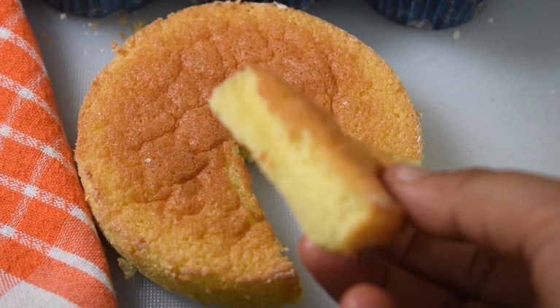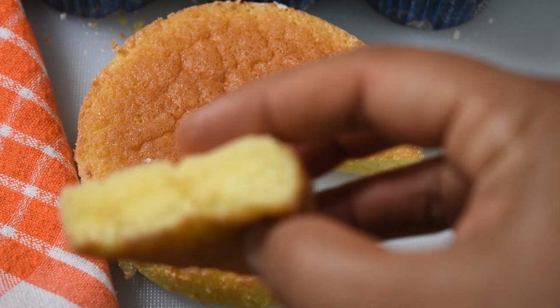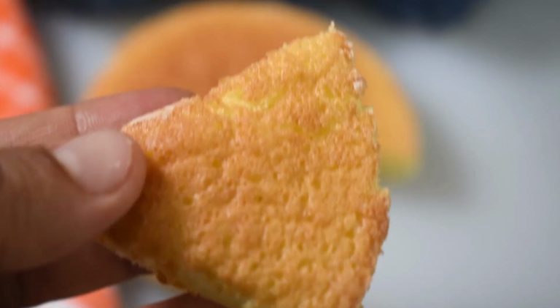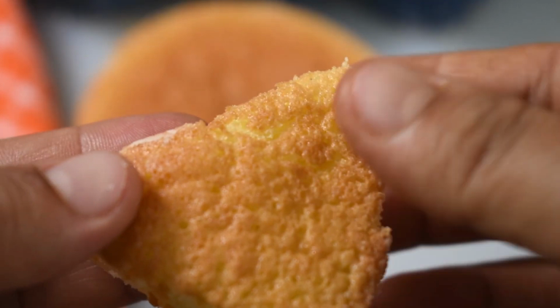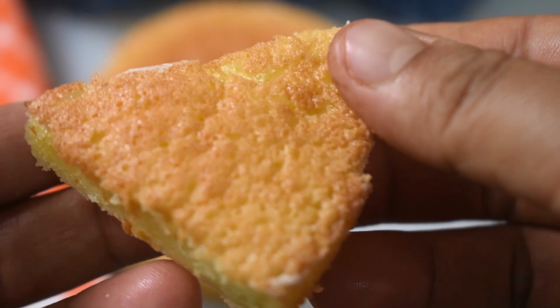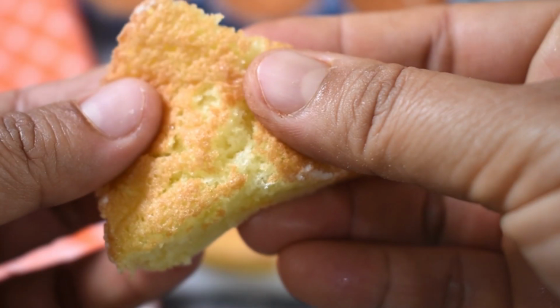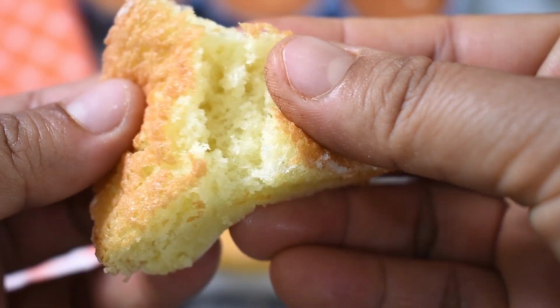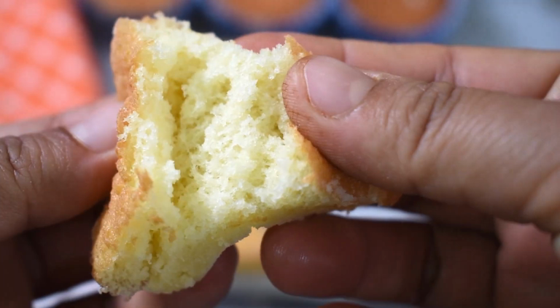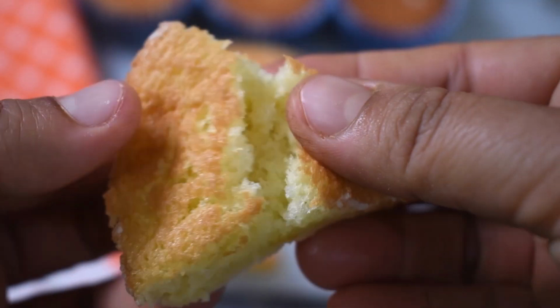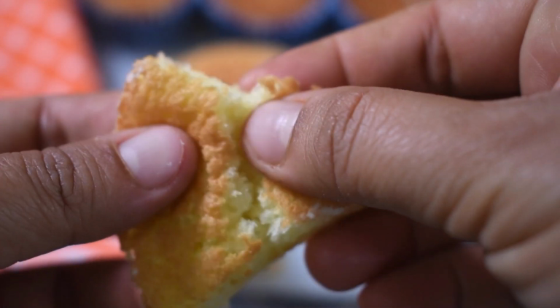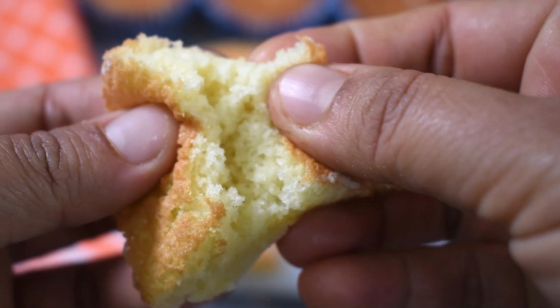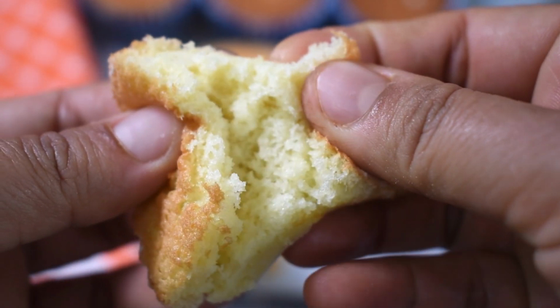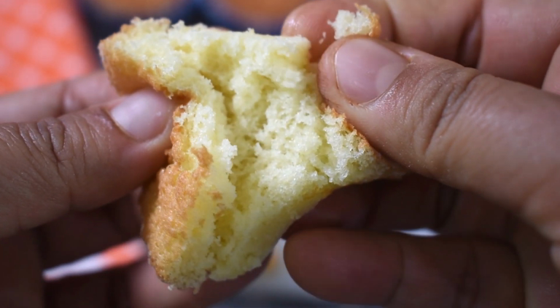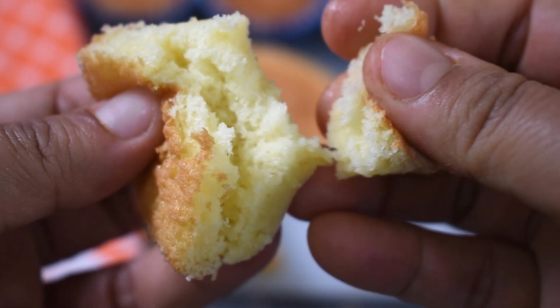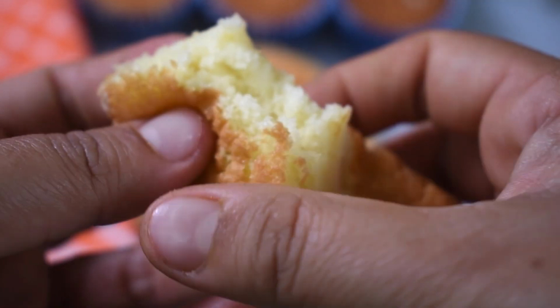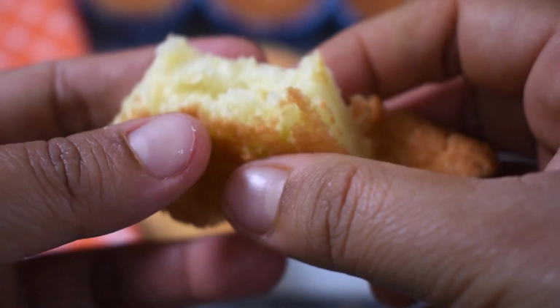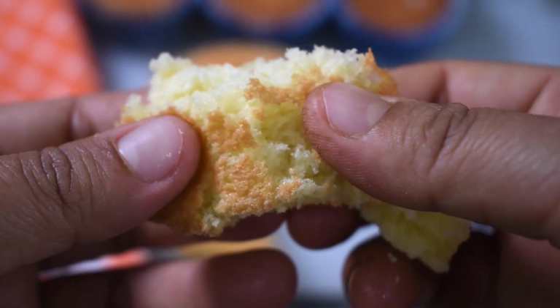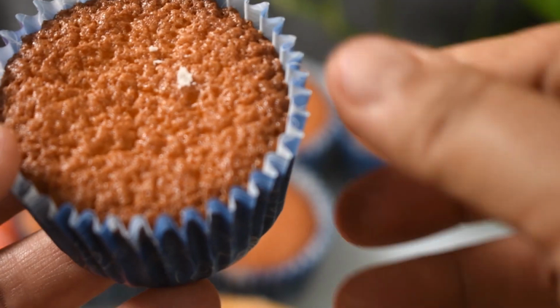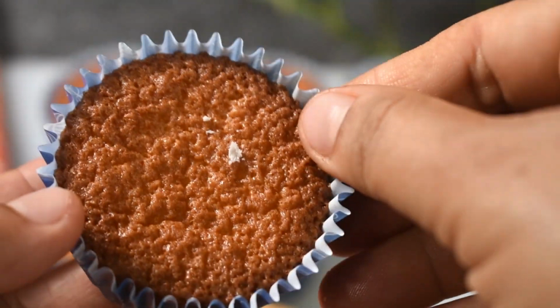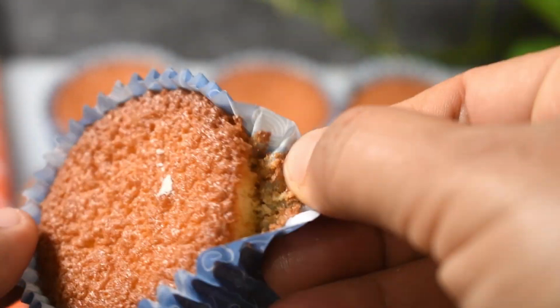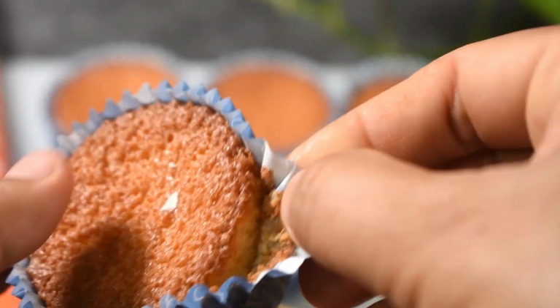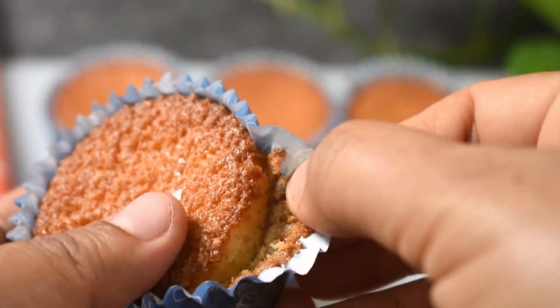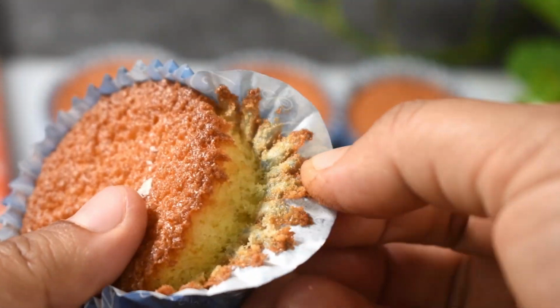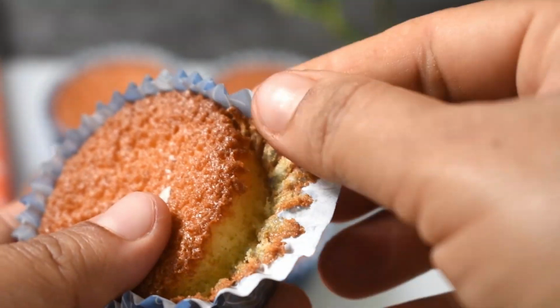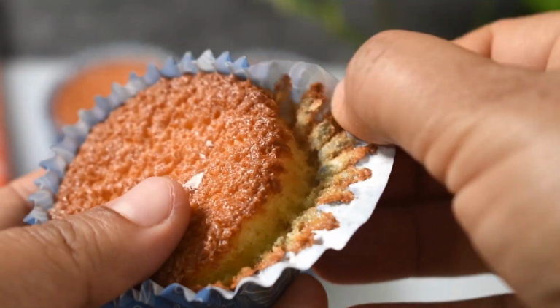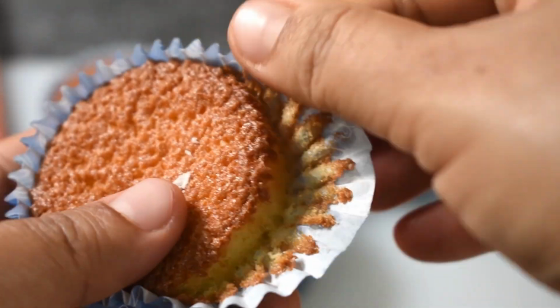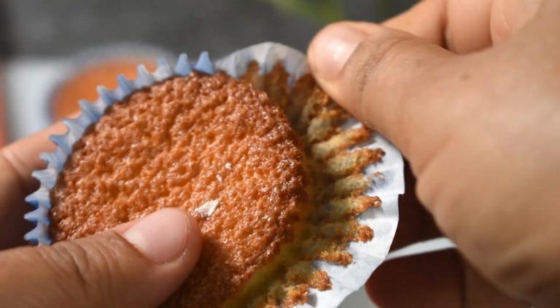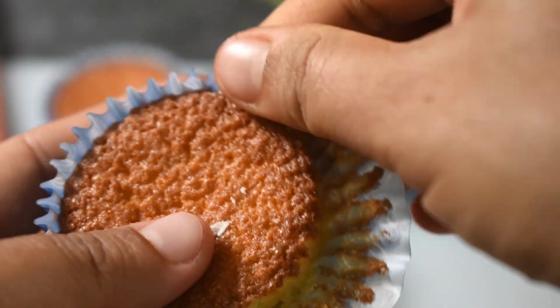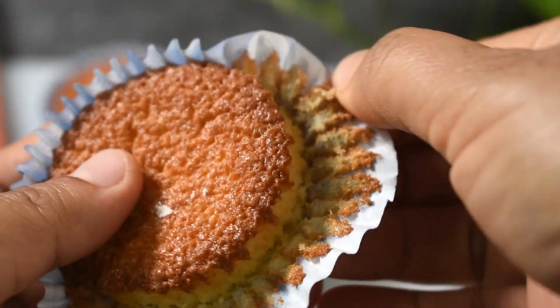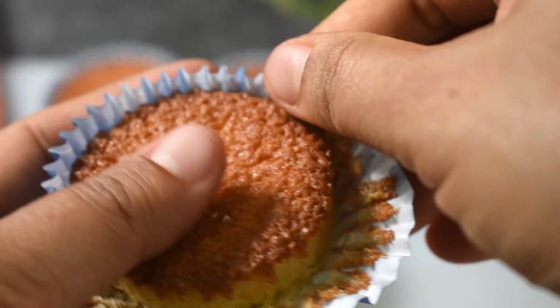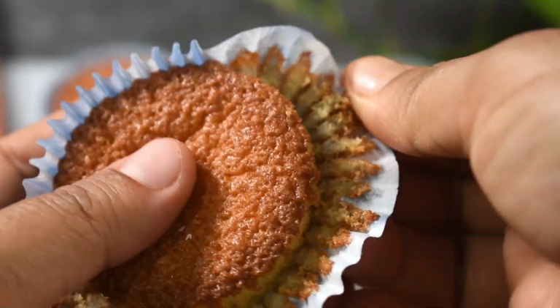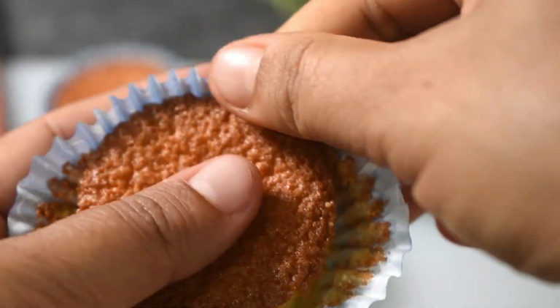We have a snack box recipe, tea, after-school snacks — very sponge, perfect. You can do it in two types.